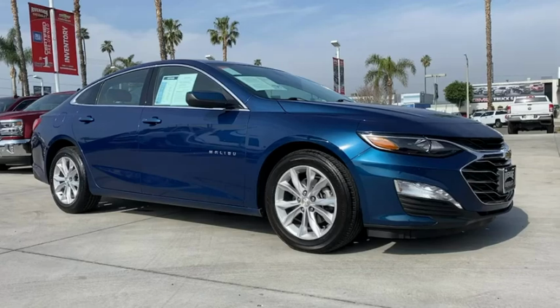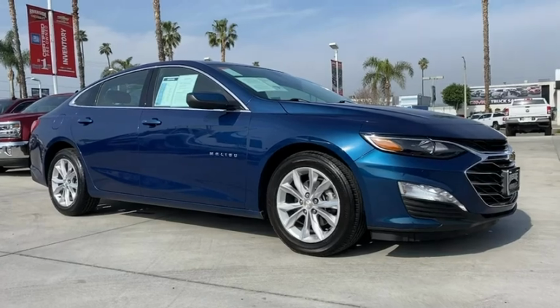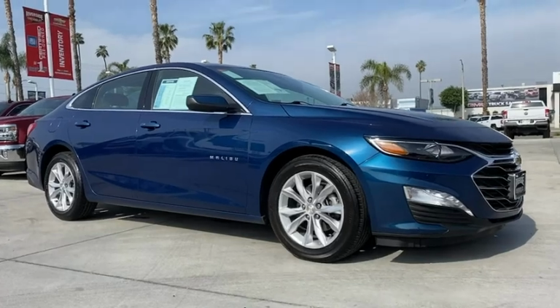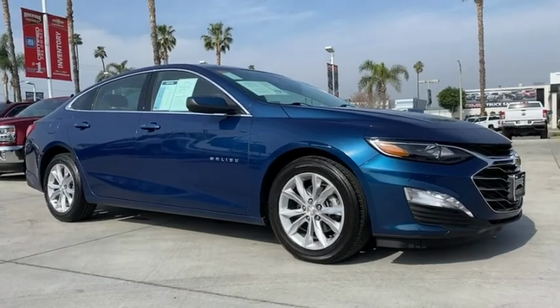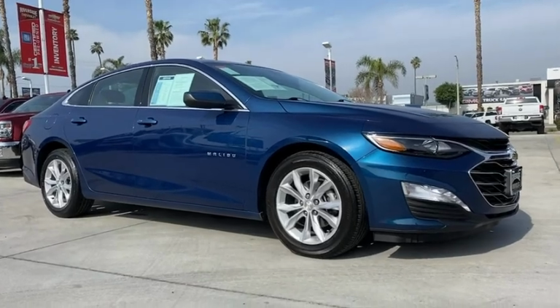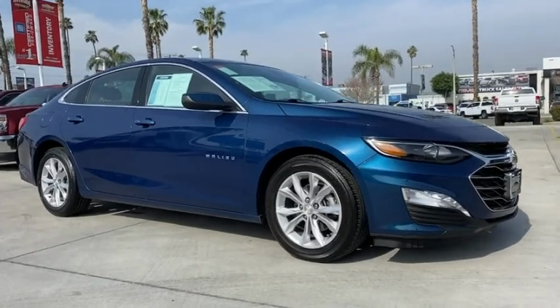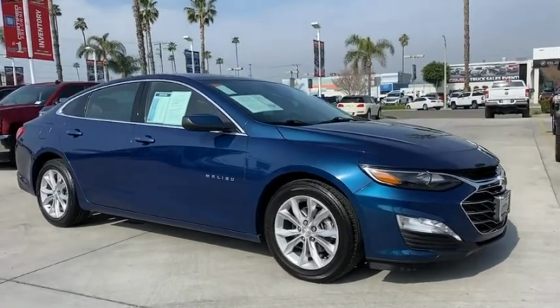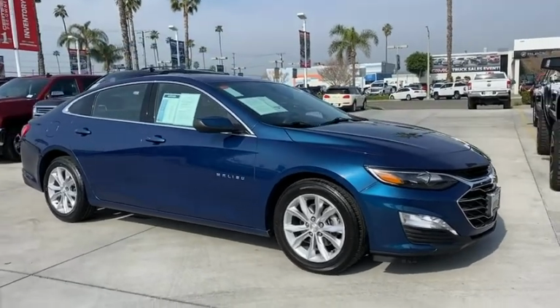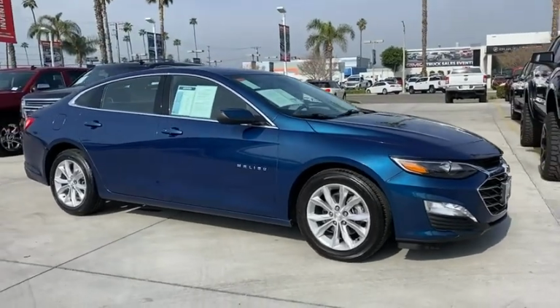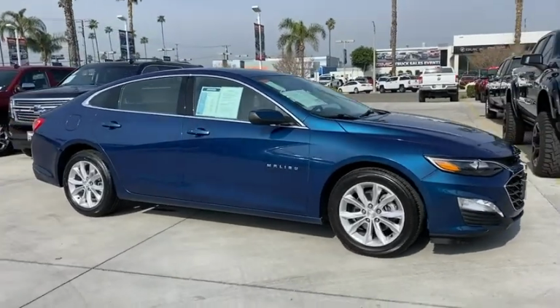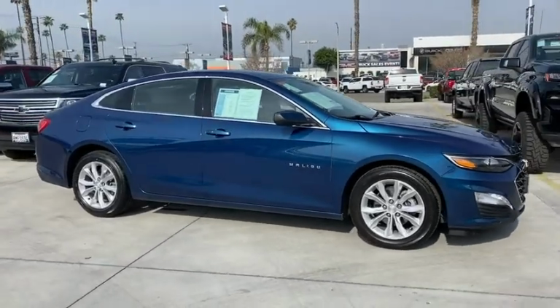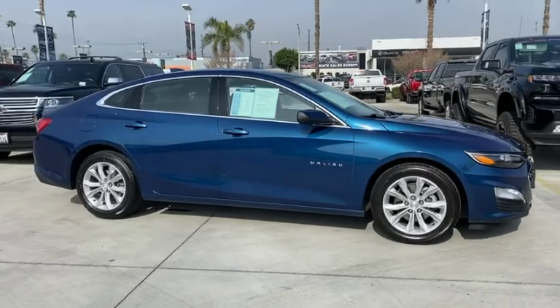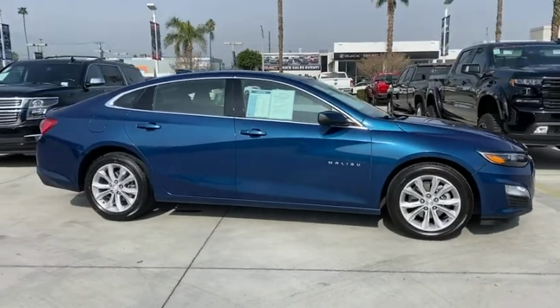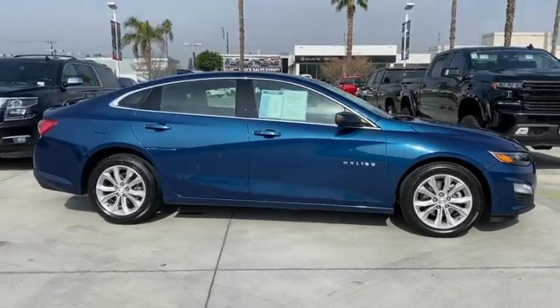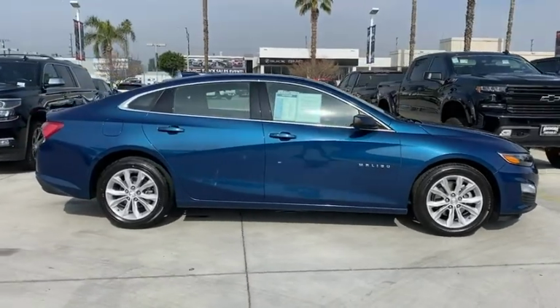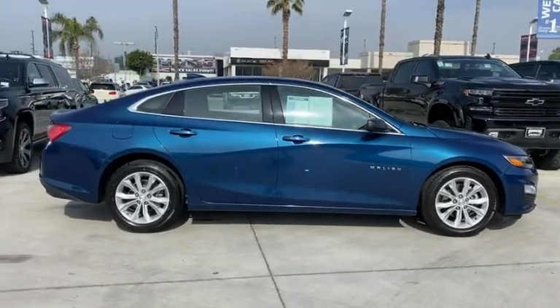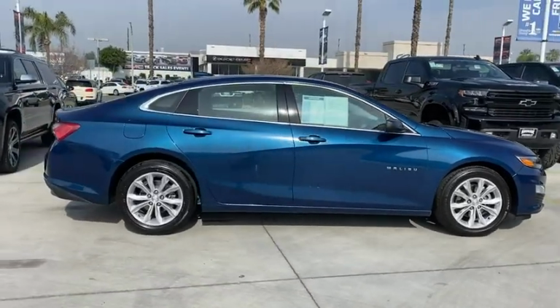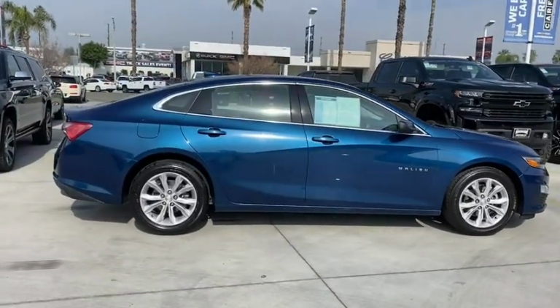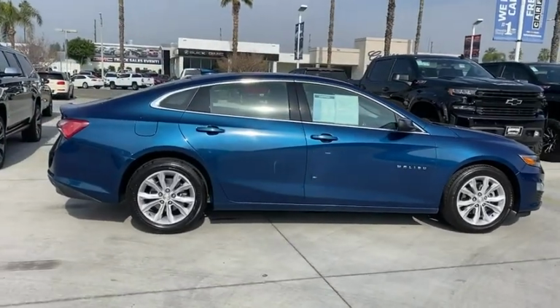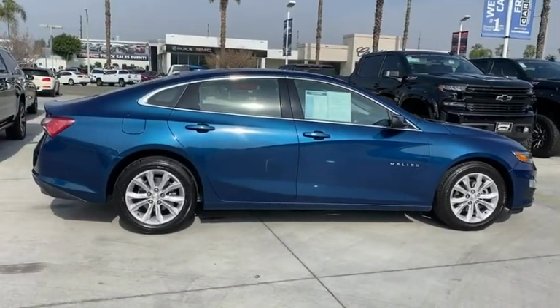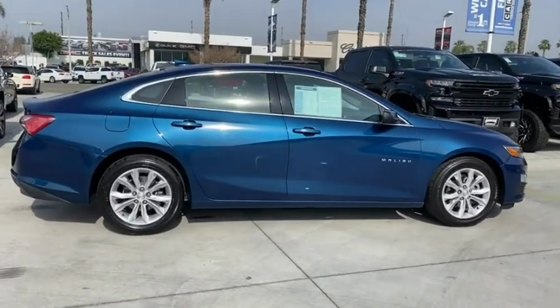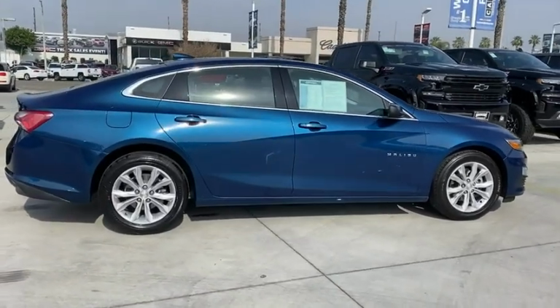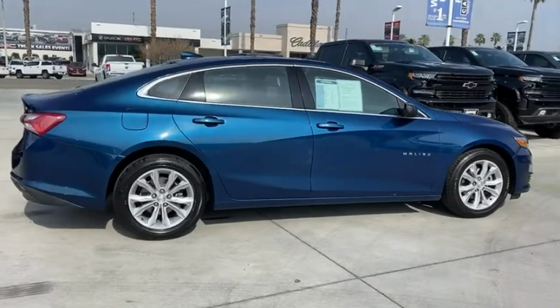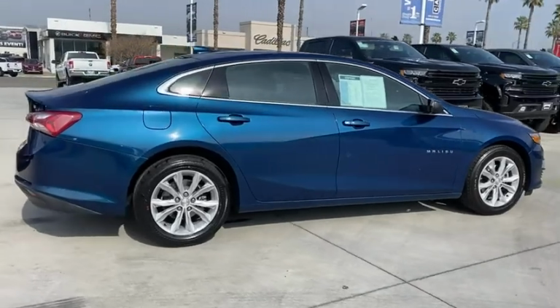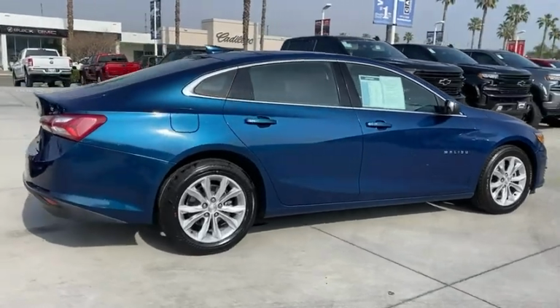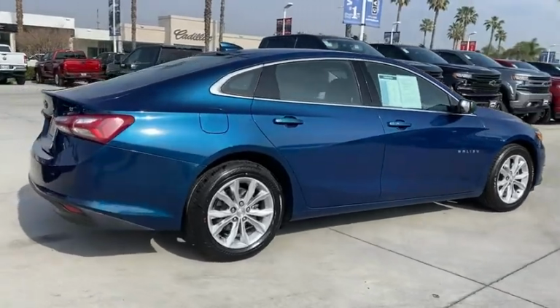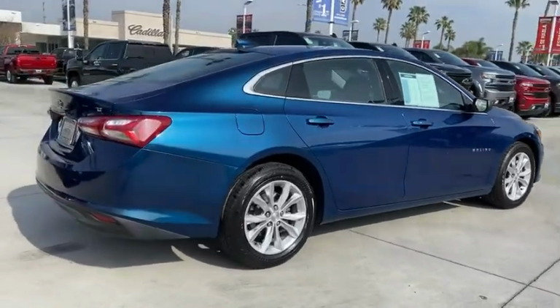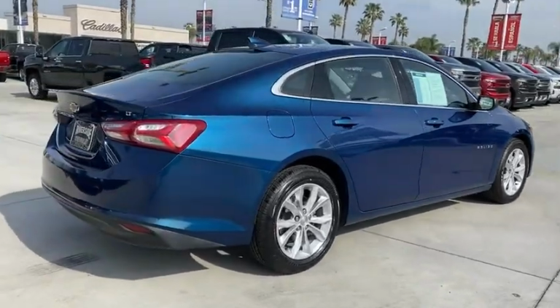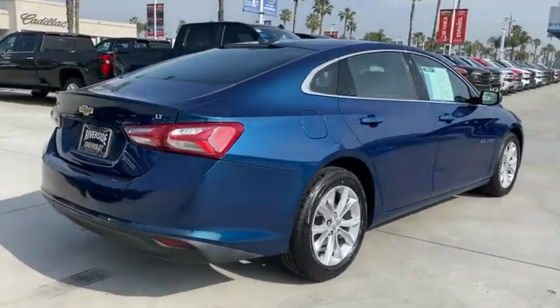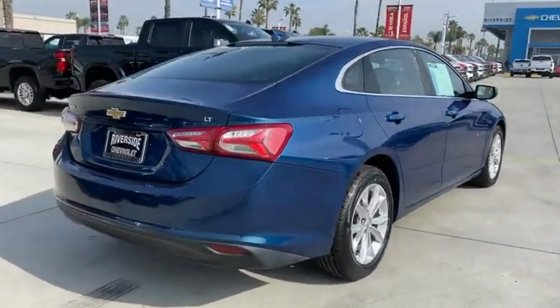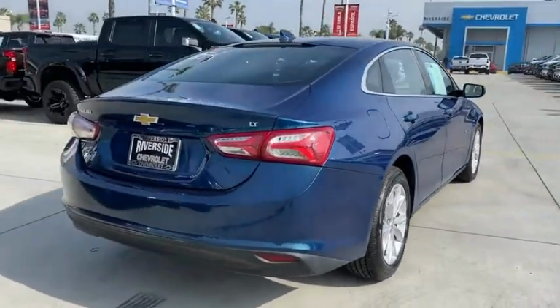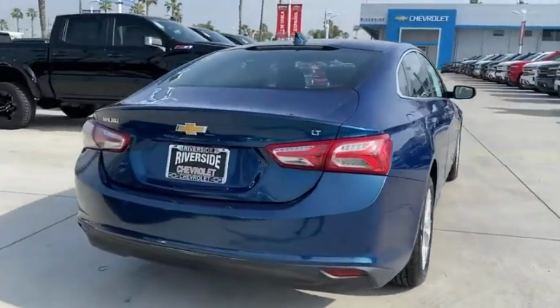Make a great choice today with the 2019 Chevrolet Malibu, a combination of performance and fuel economy. The Malibu is a great commuting car. This vehicle has less than 35,000 miles. Here are some of this vehicle's great options.